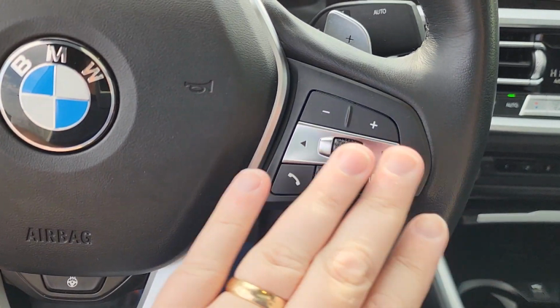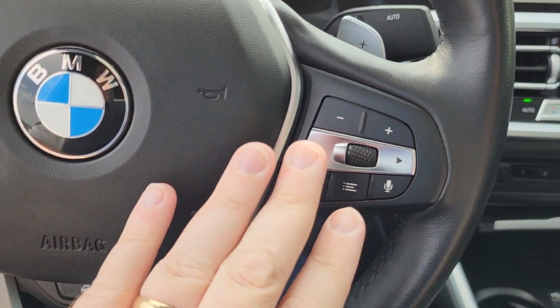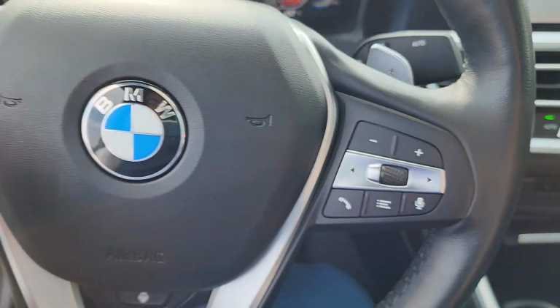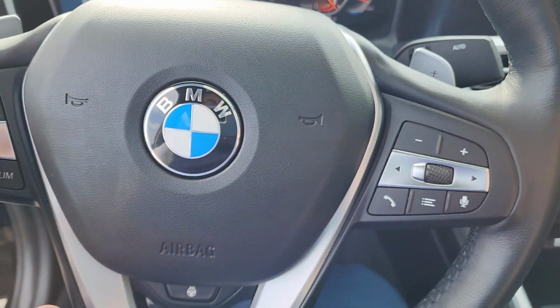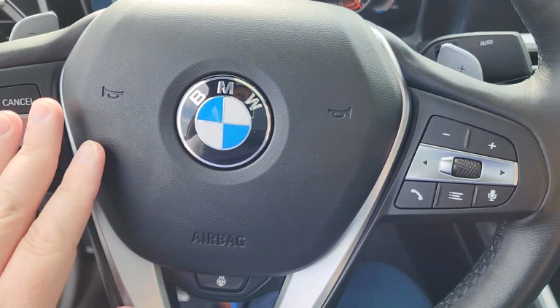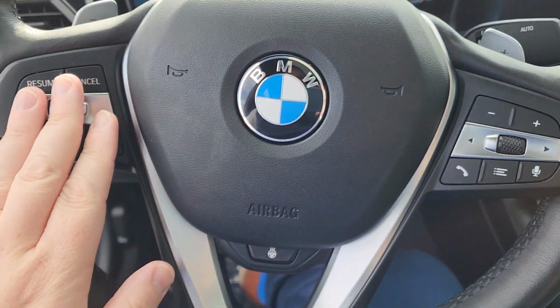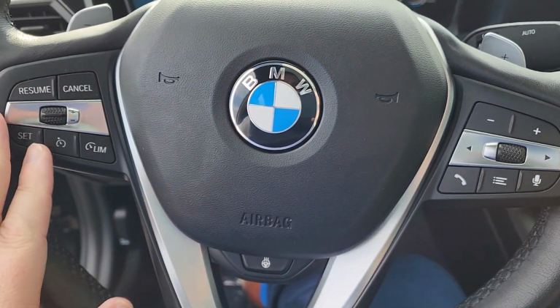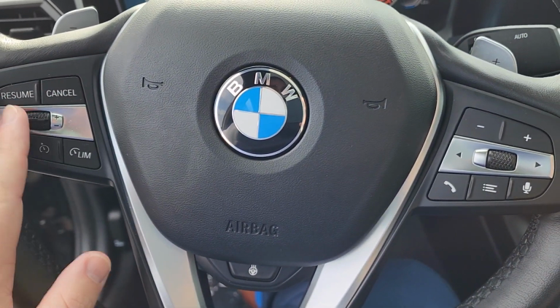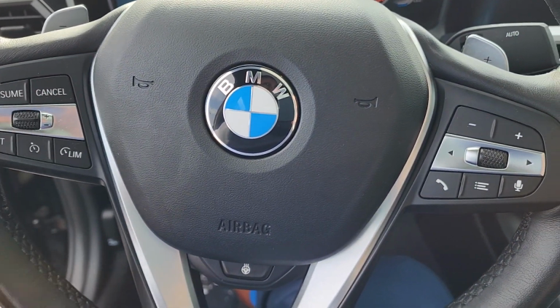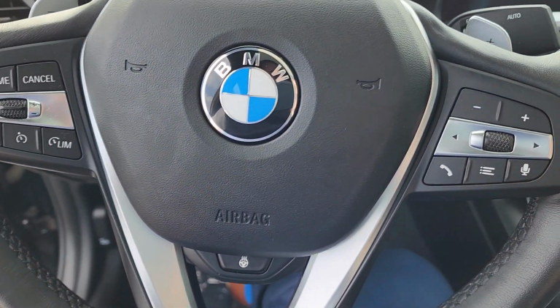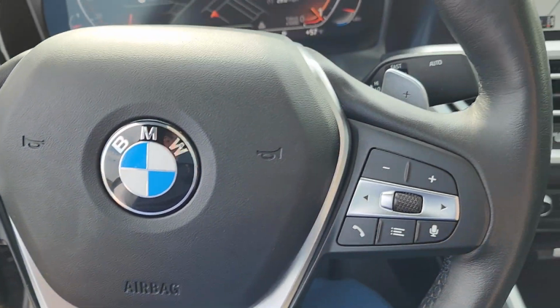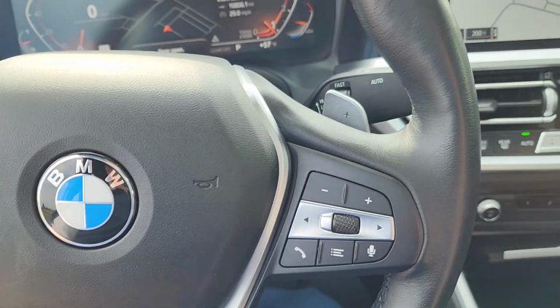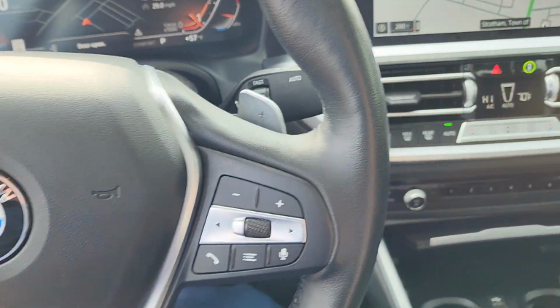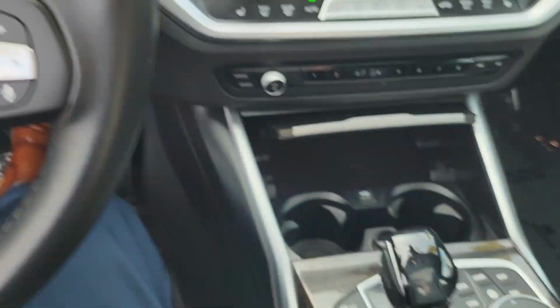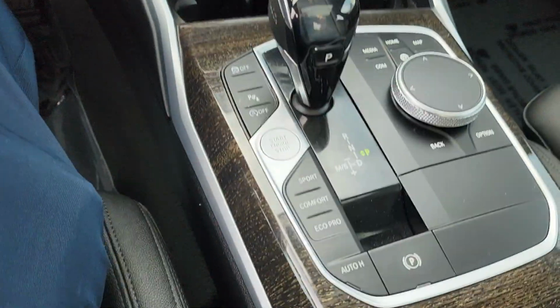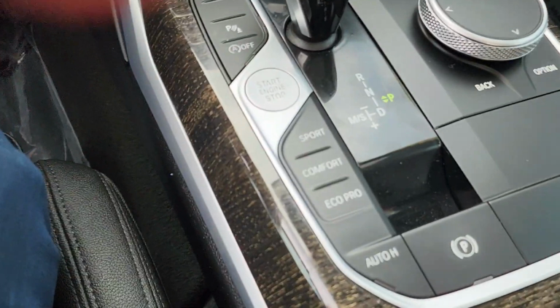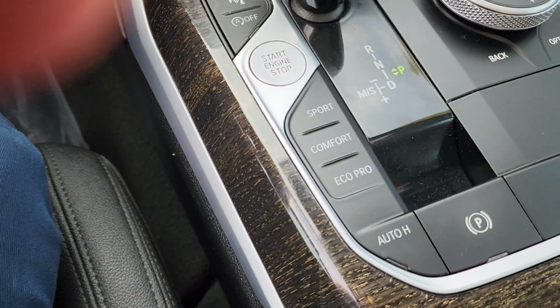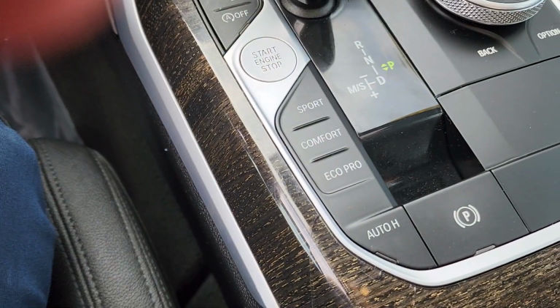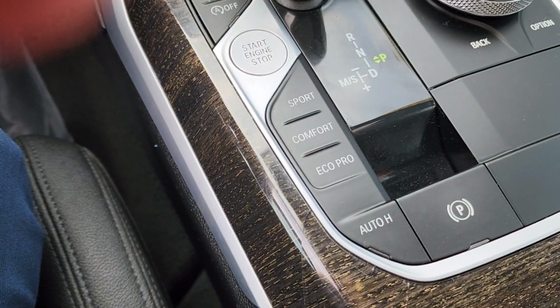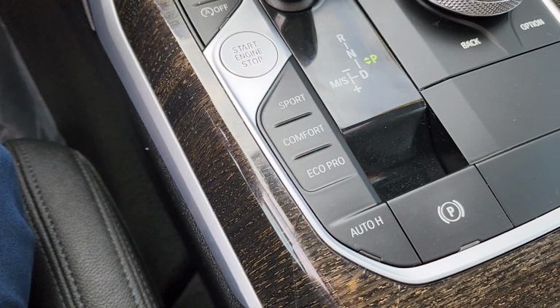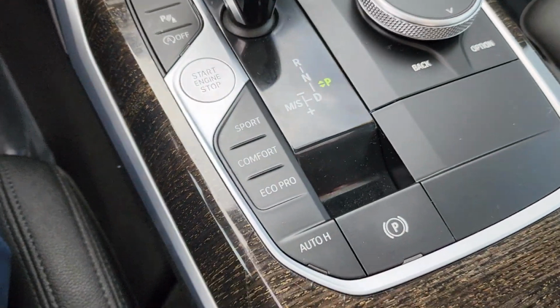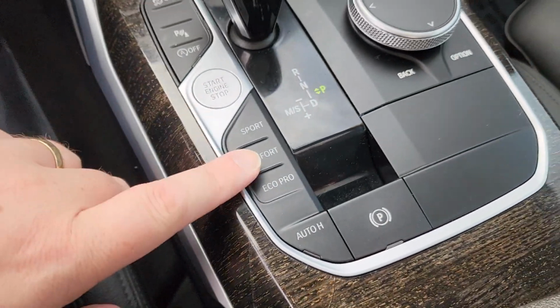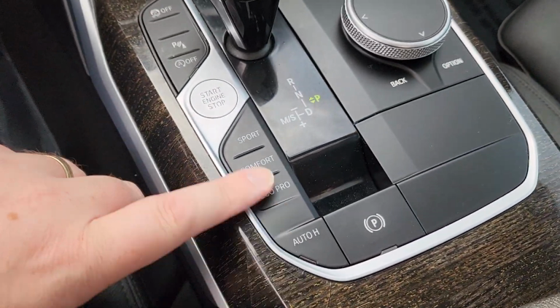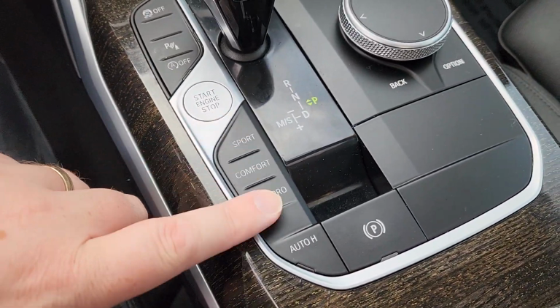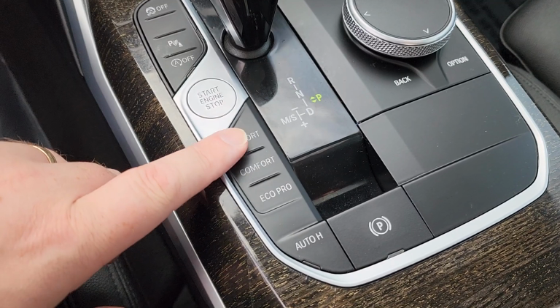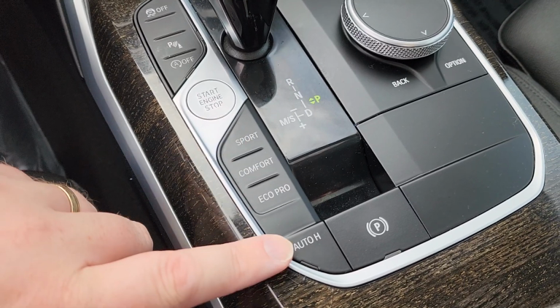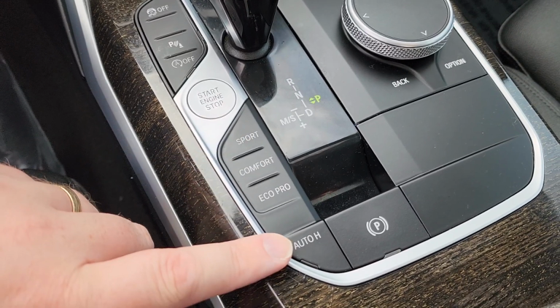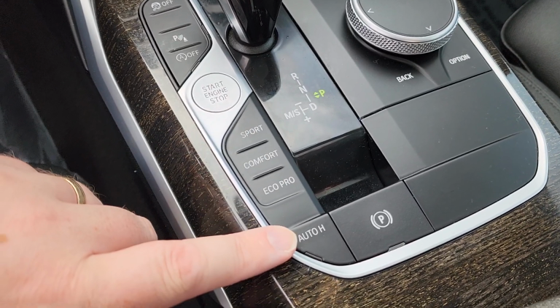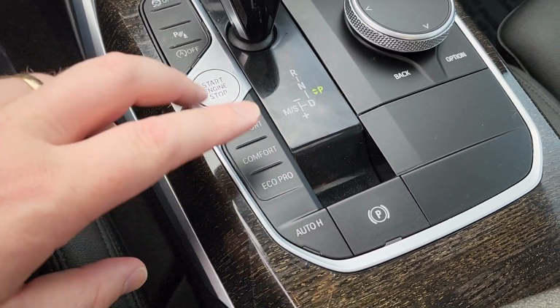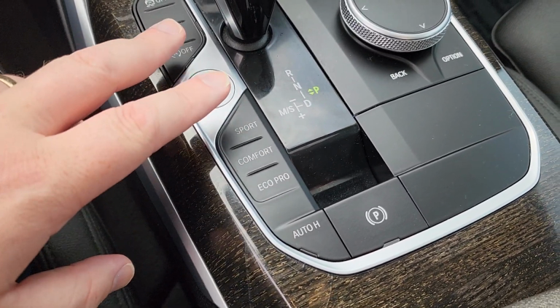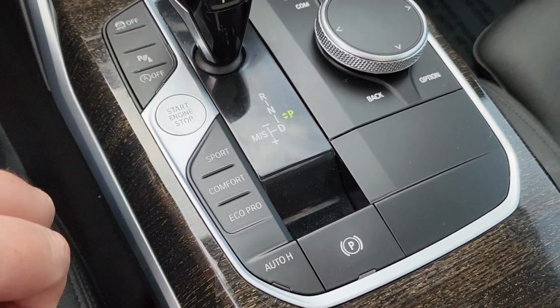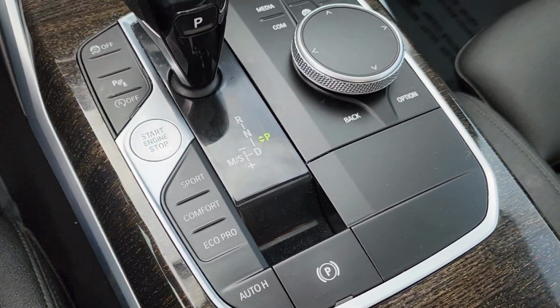All your Bluetooth controls here. All your different audio is going to be right there for you. One of my personal favorite things about the BMW is the sport and comfort modes — all that's going to be right here for you.